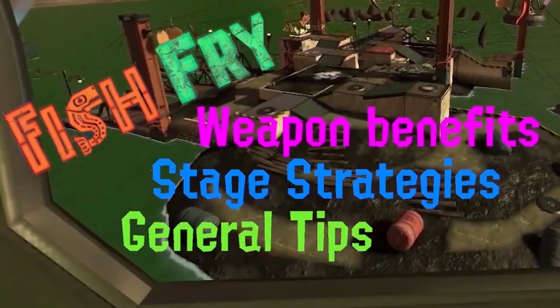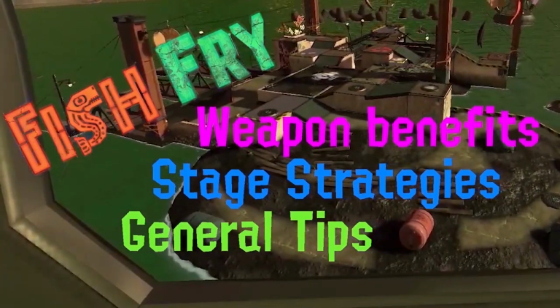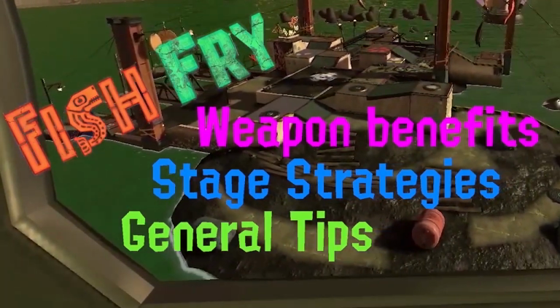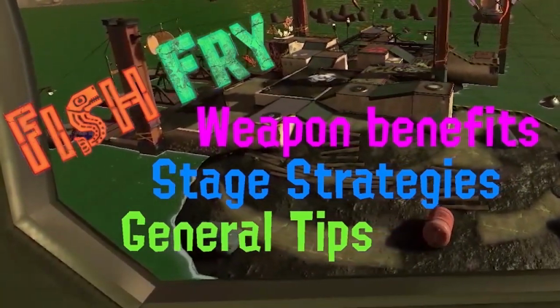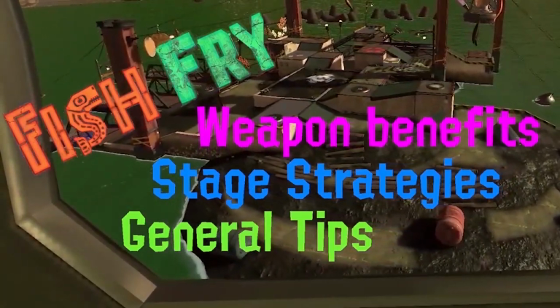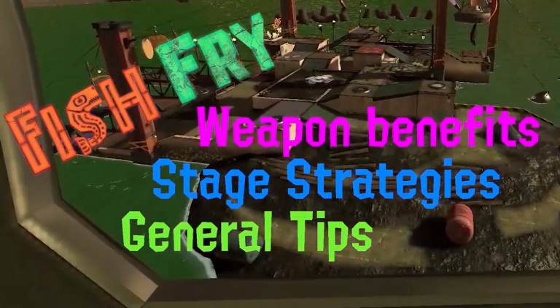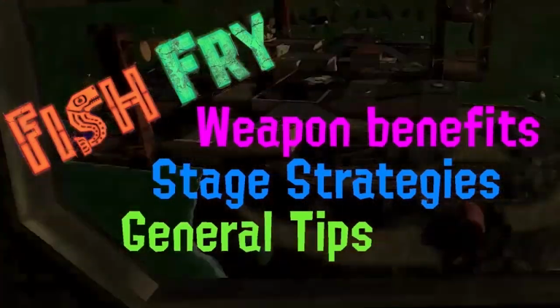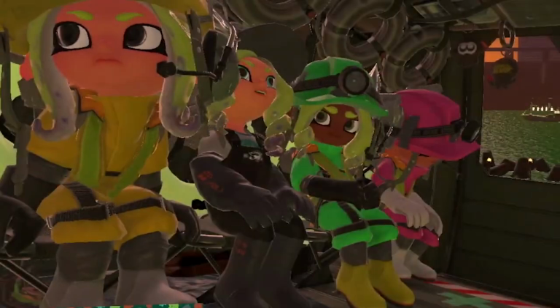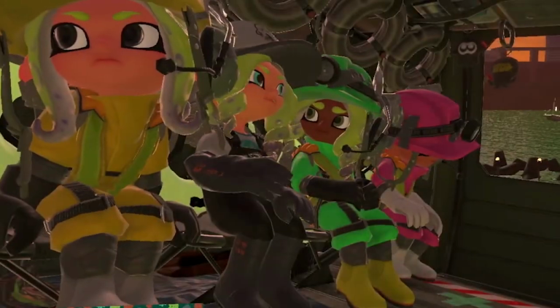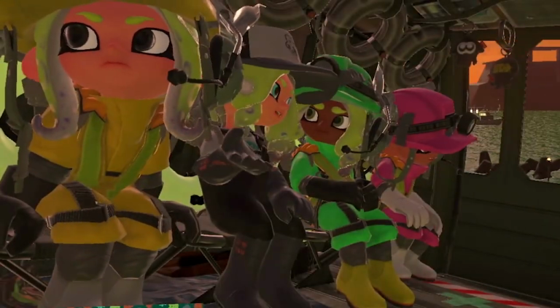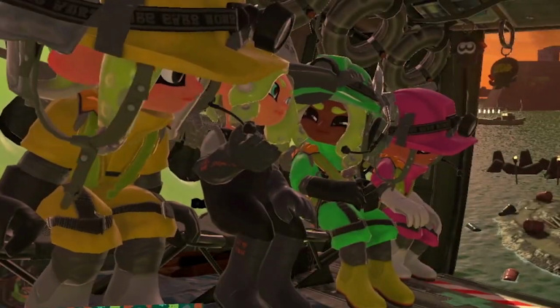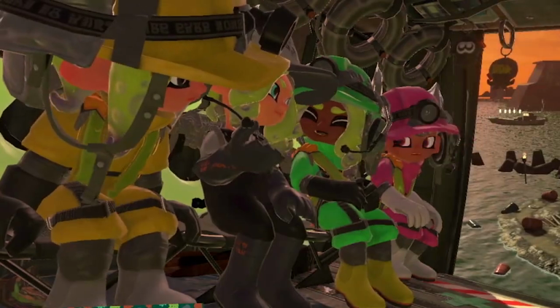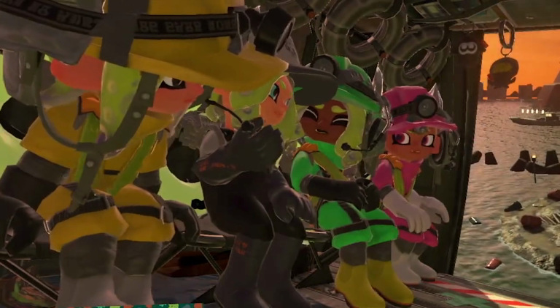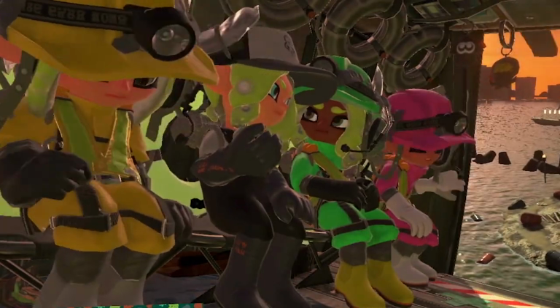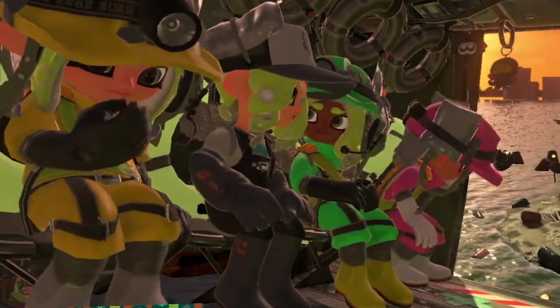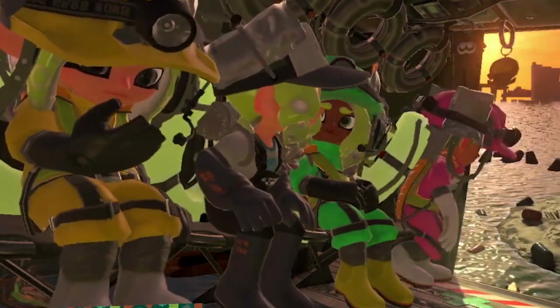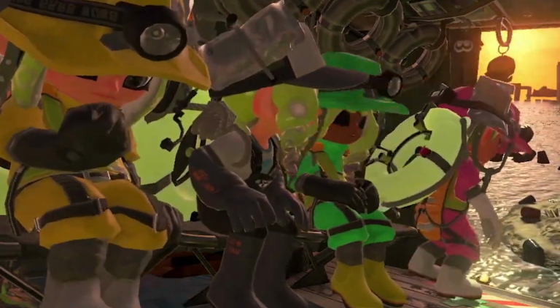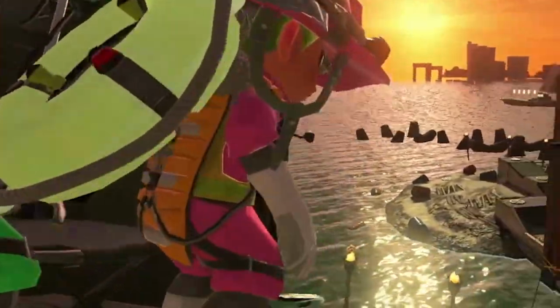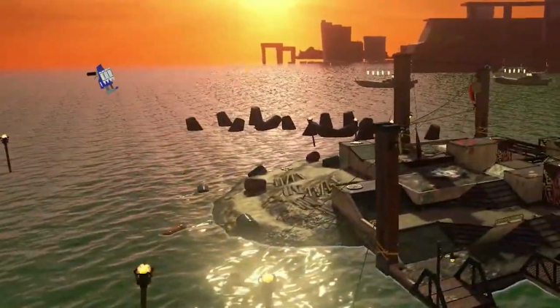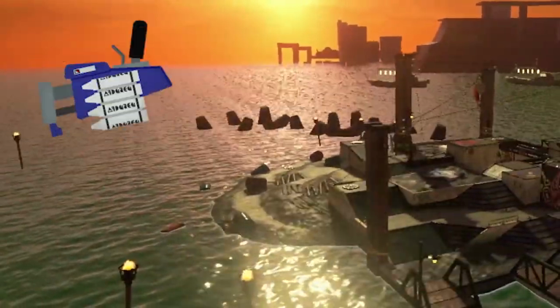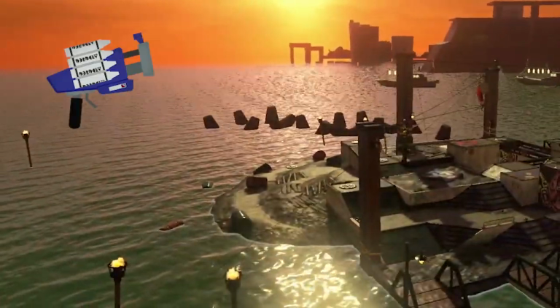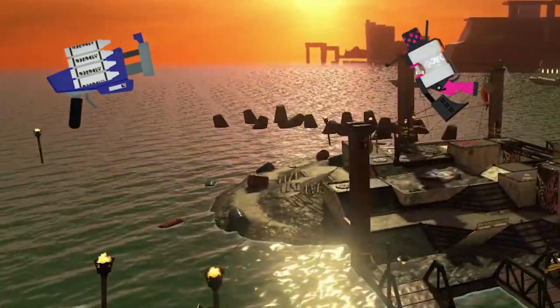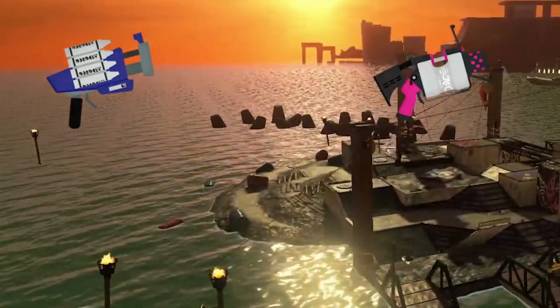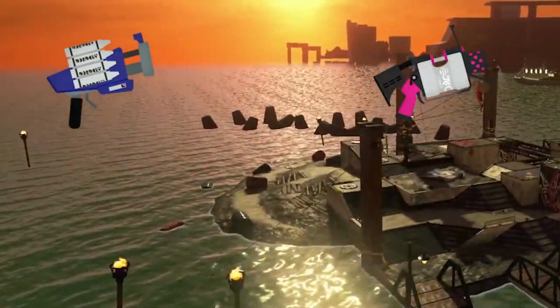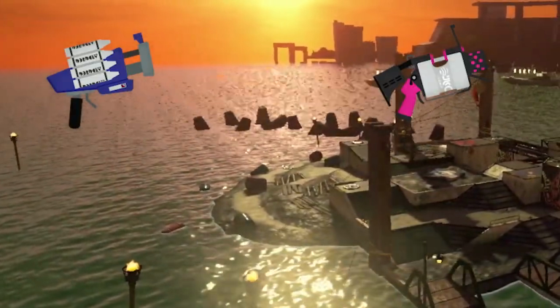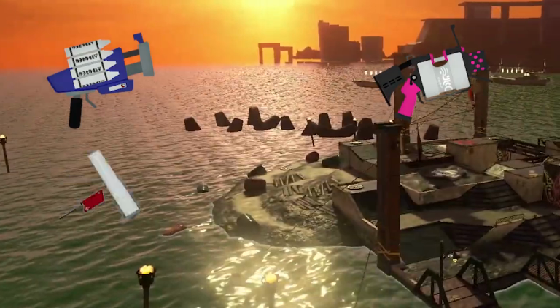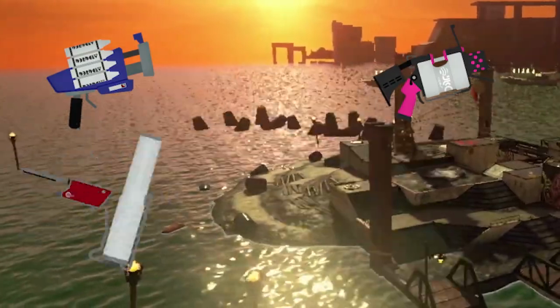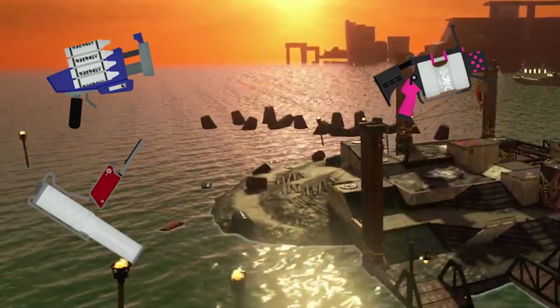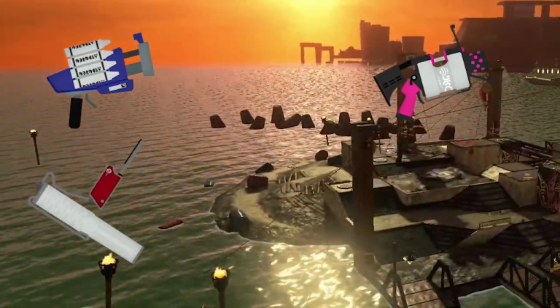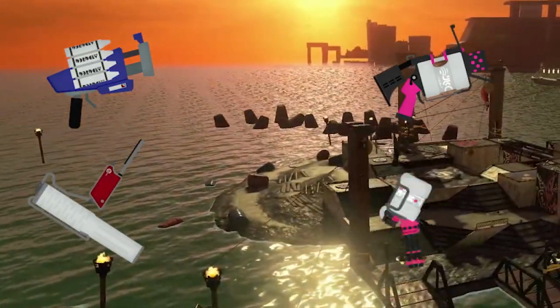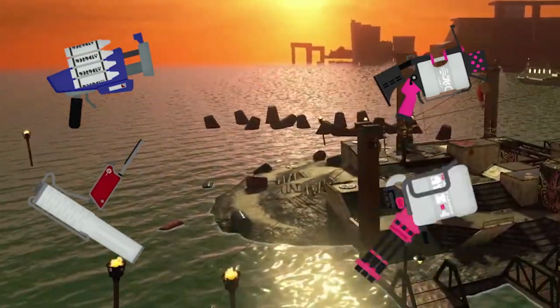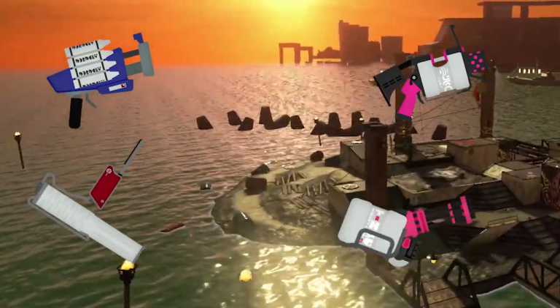What's up chum chitlins, I'm QuakersCo, and this is a fish fry for the Spawning Grounds. For our cookware, we have the Clash Blaster, the 52 Gal, the Flingza Roller, and the Heavy Splatling.